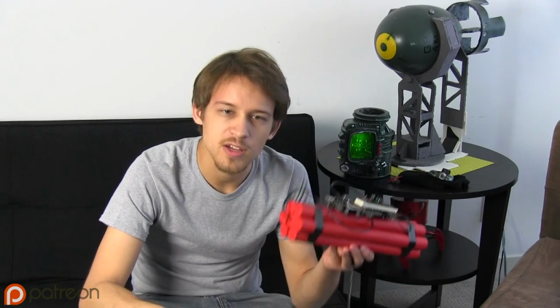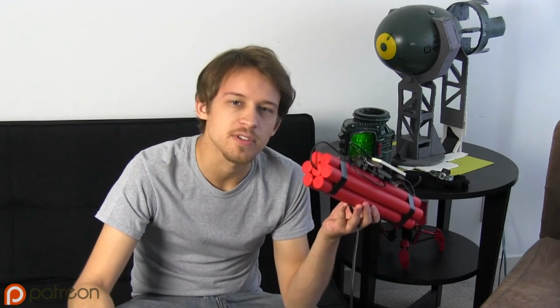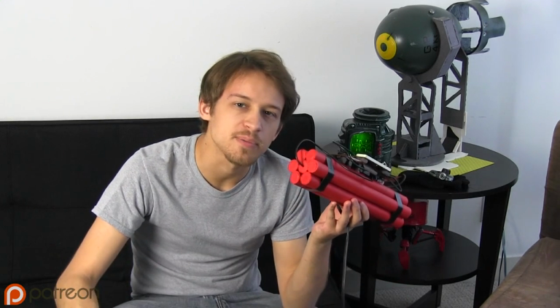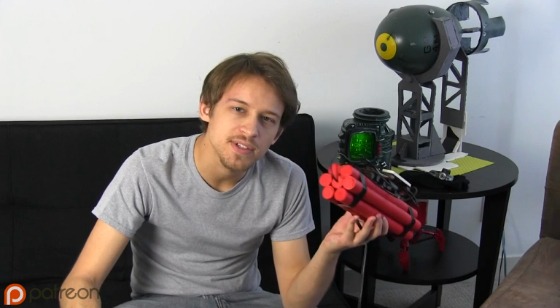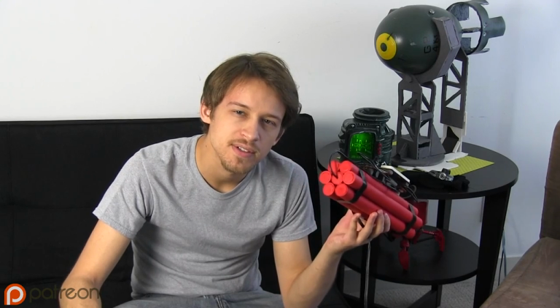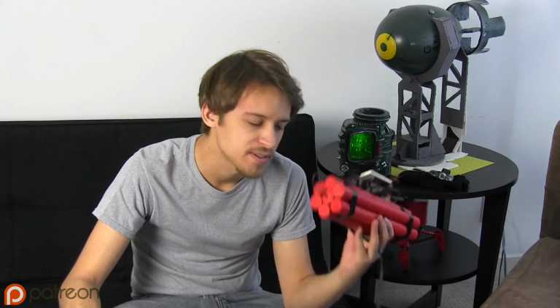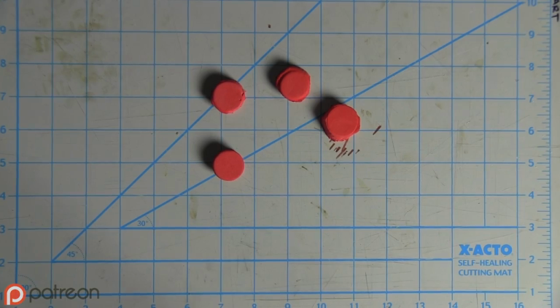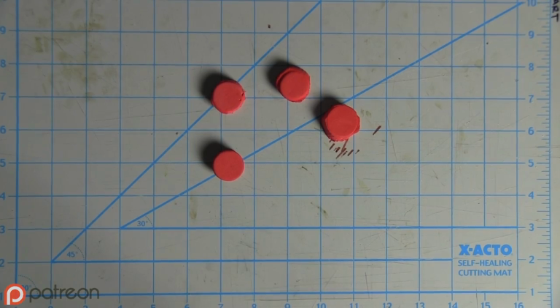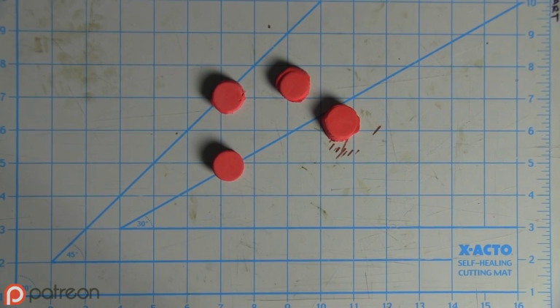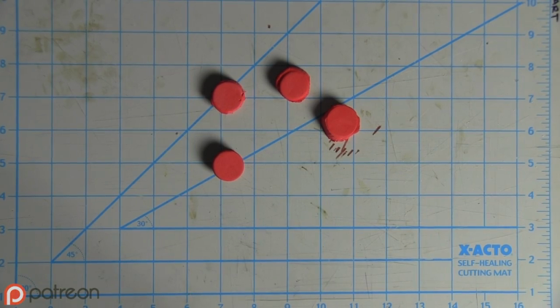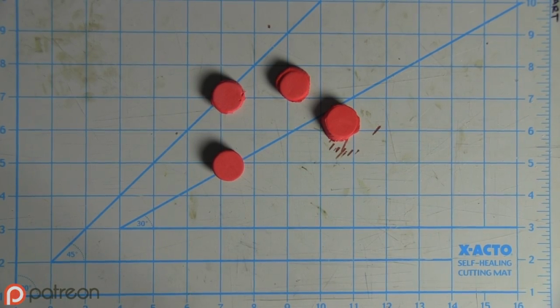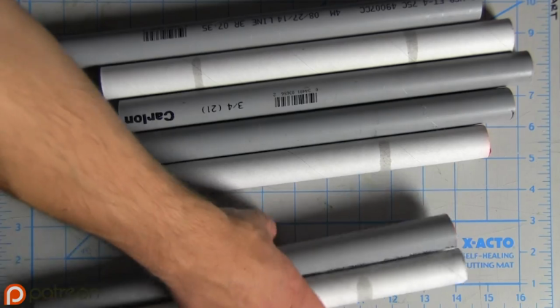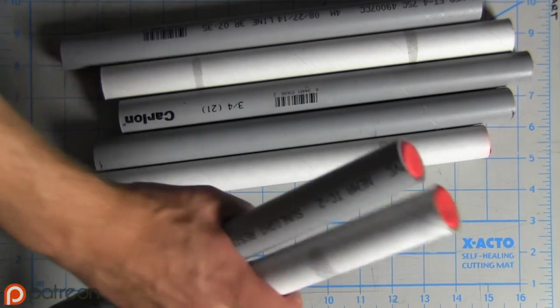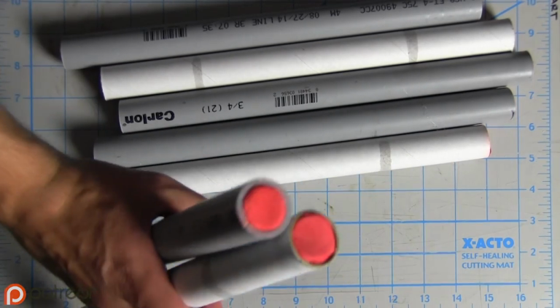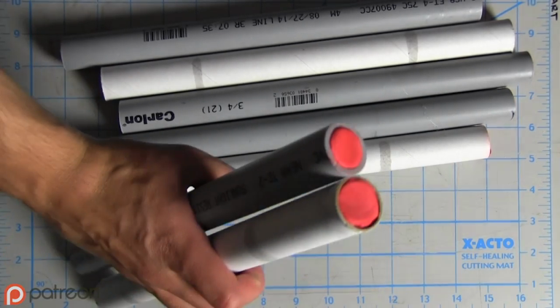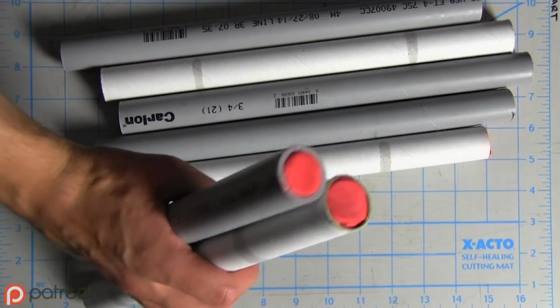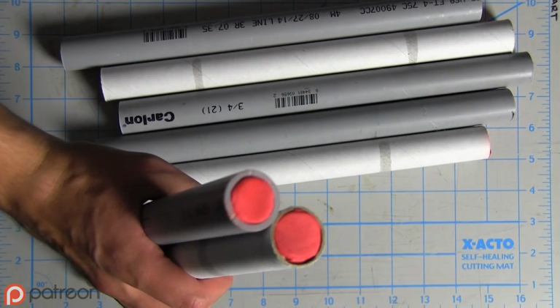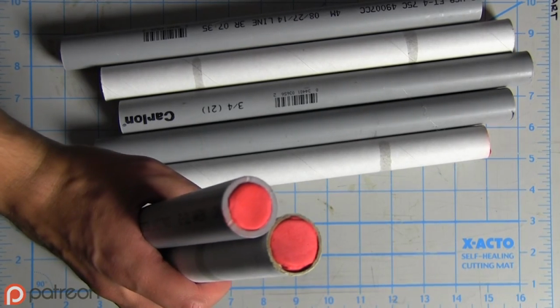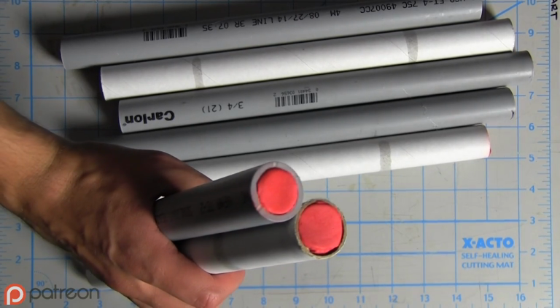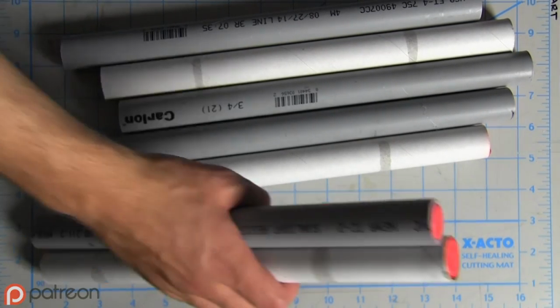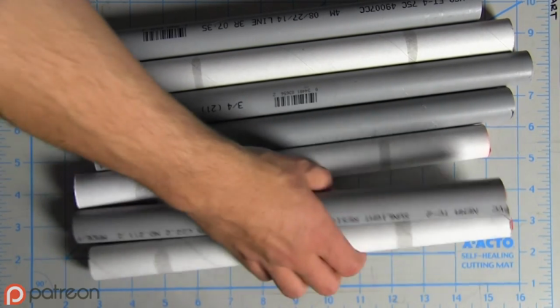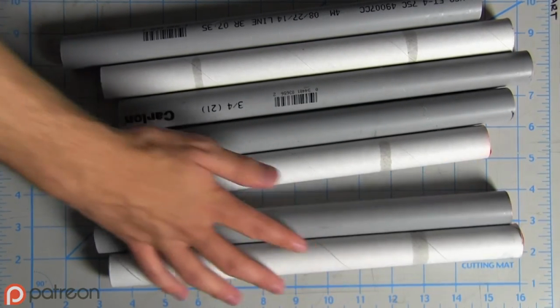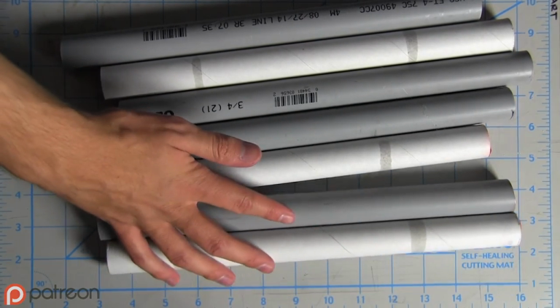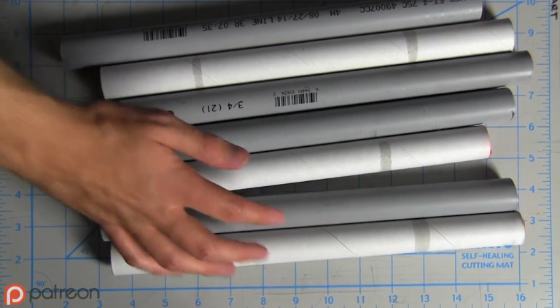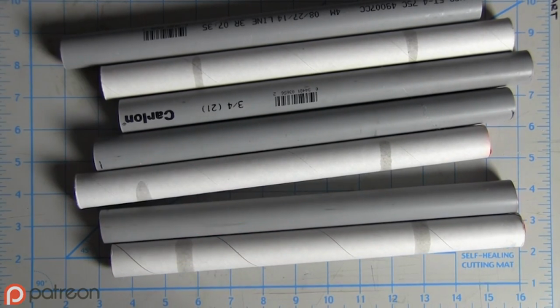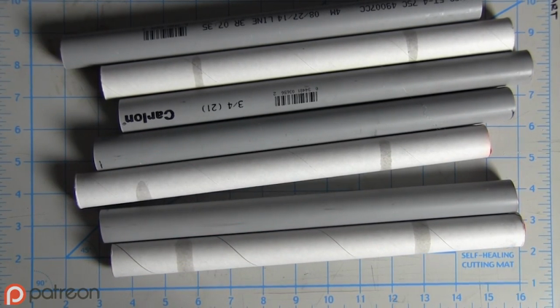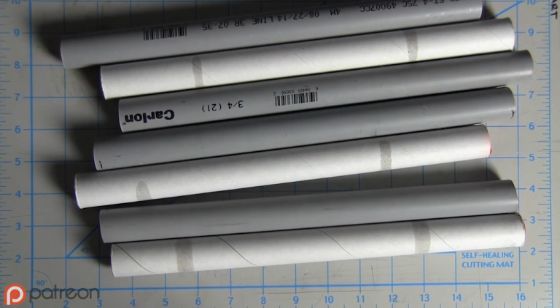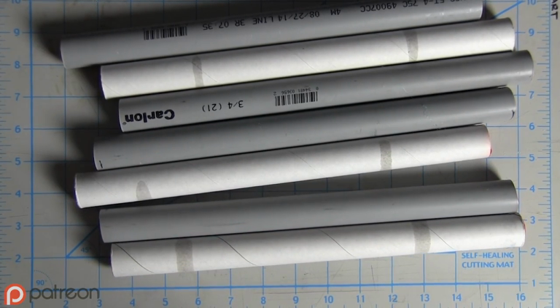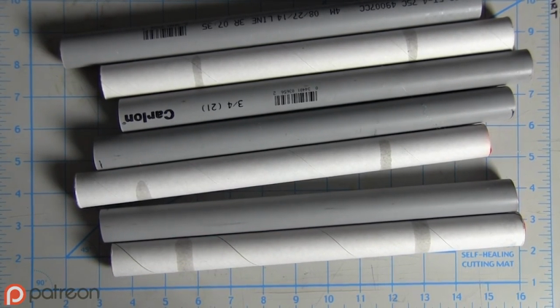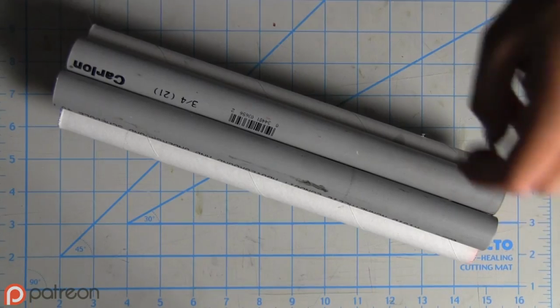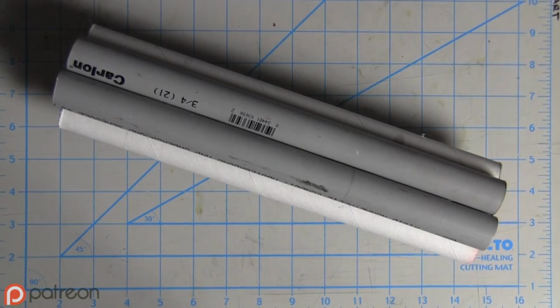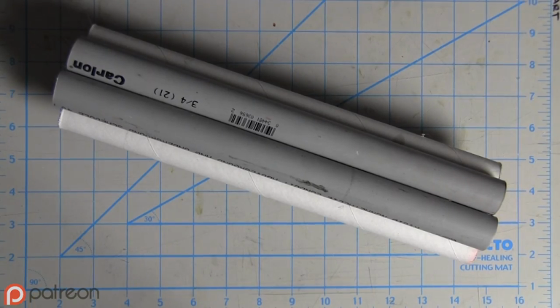How the hell am I supposed to transport this? Then I made 14 end caps out of EVA foam and glued them into the ends of the tubes. You don't actually need this particular material — it's just something that I can easily cut and shape. I glued the pipes together to make a bundle.